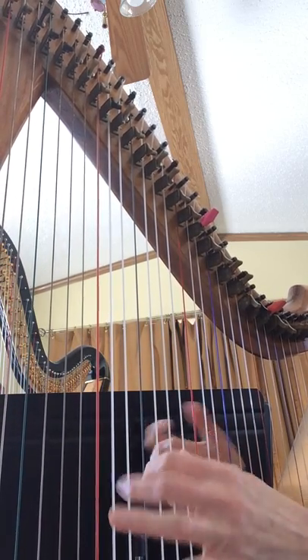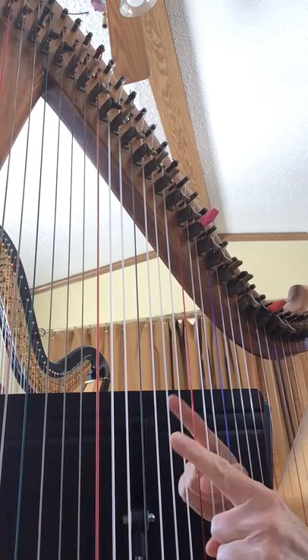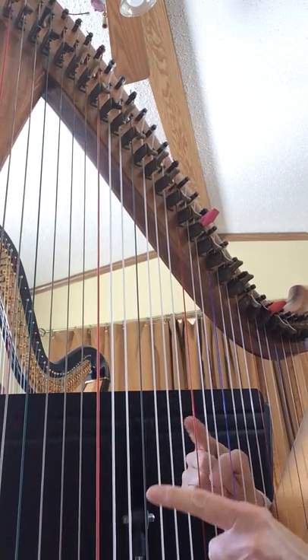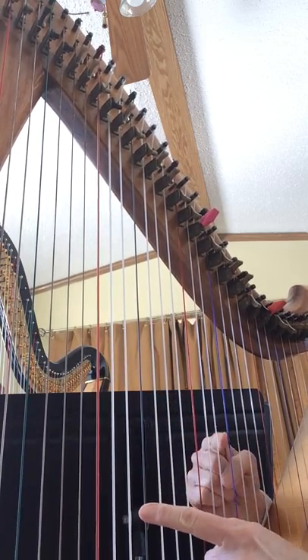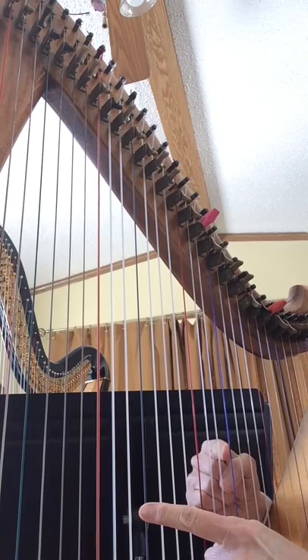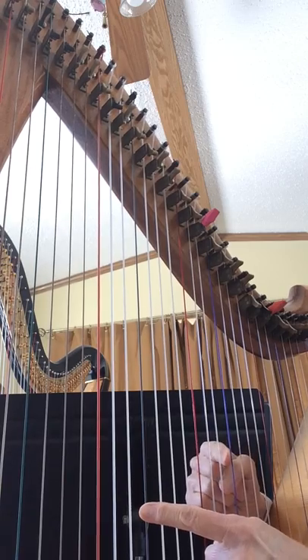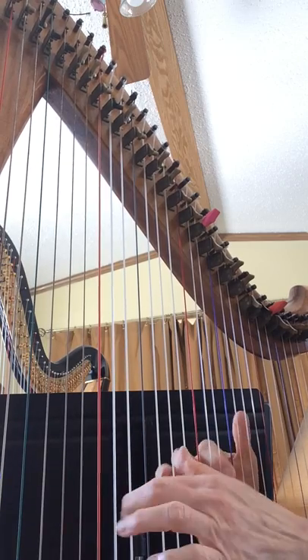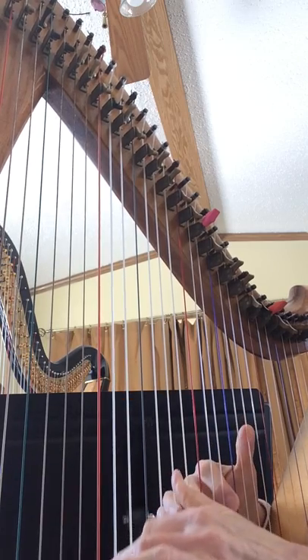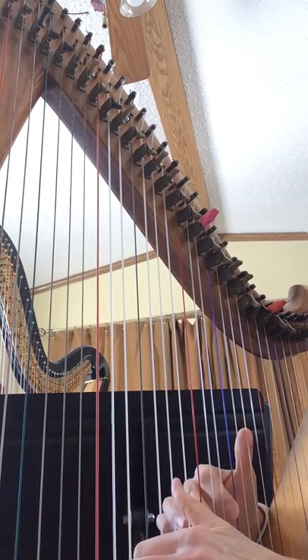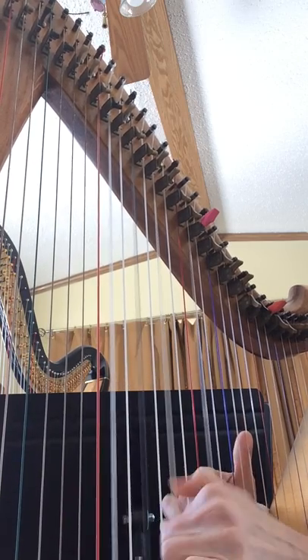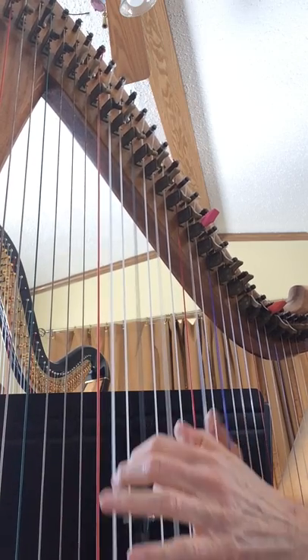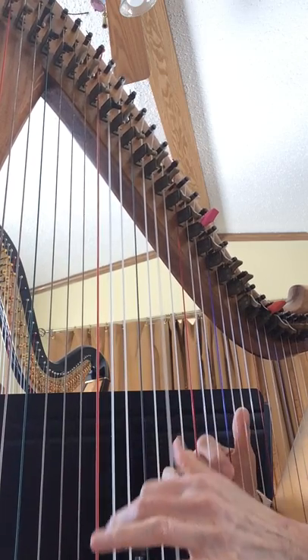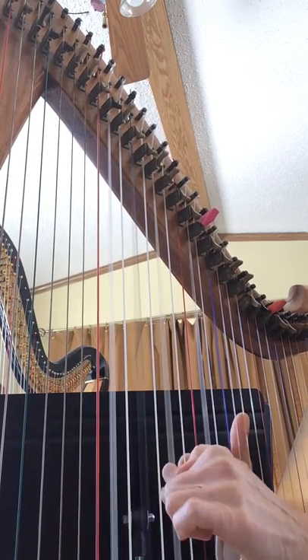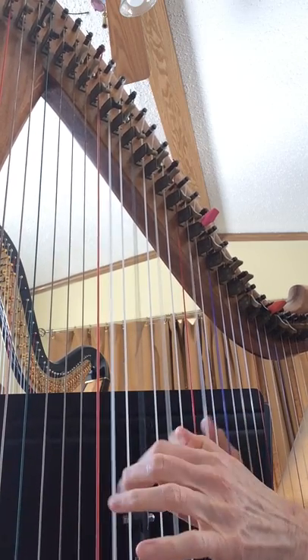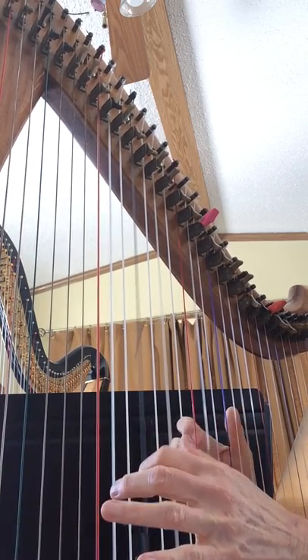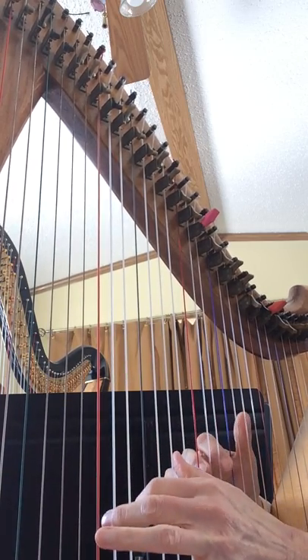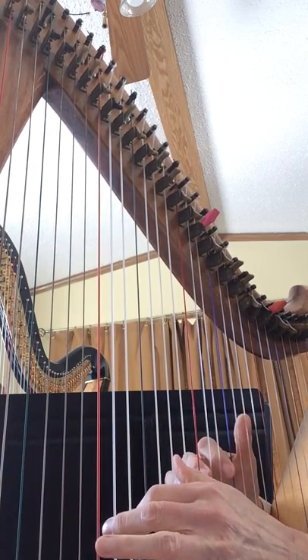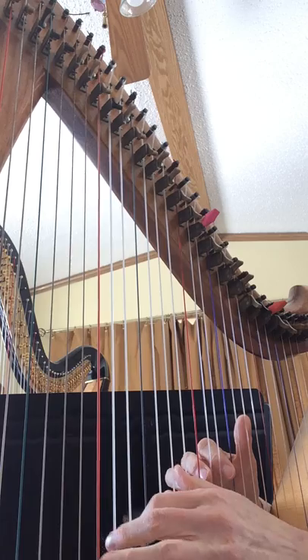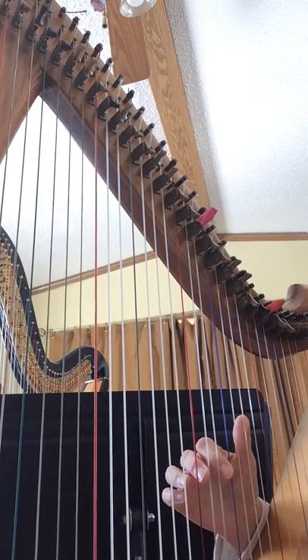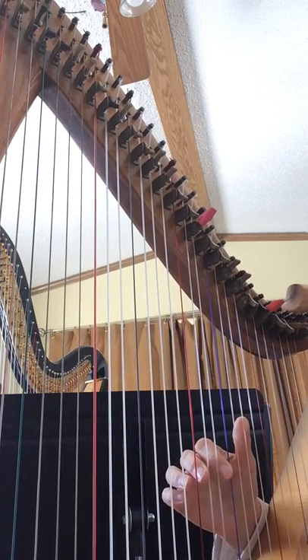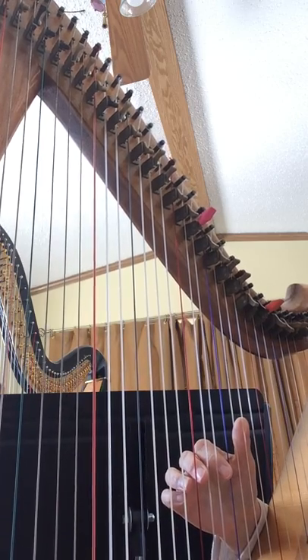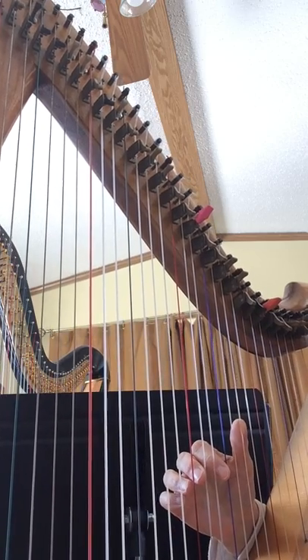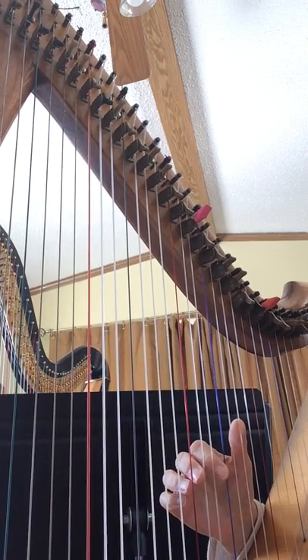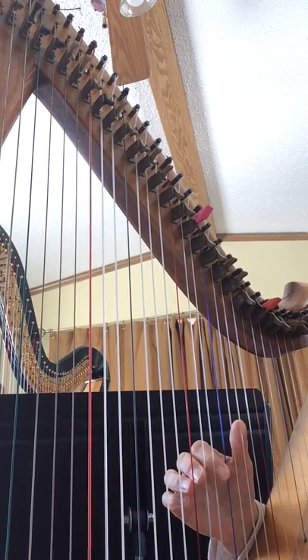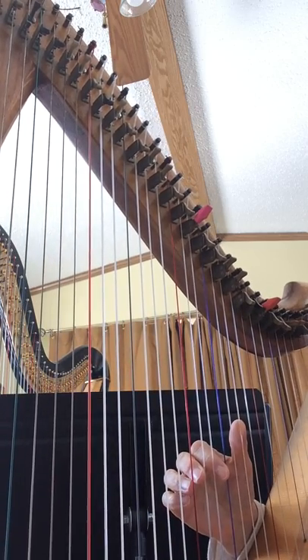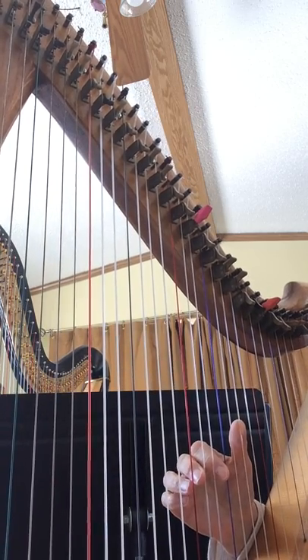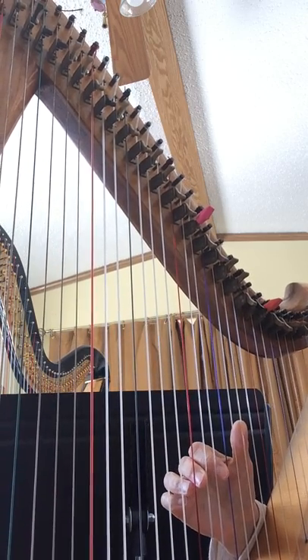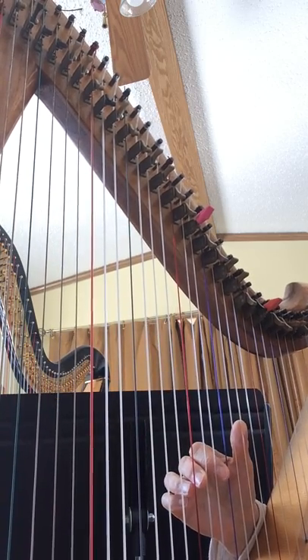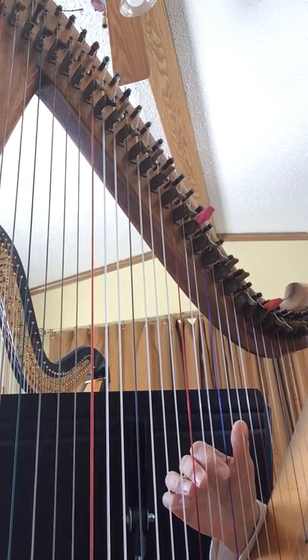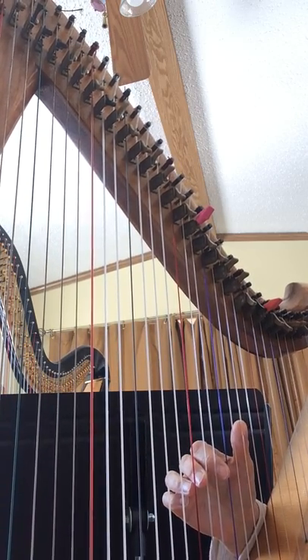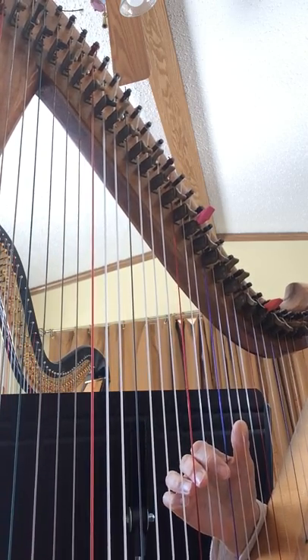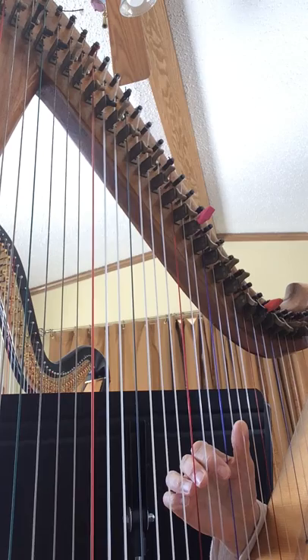So your pointer finger is on the blue string. And that's what you can play all the way through. I'll play the recording from my phone and just show you what you can do with it.